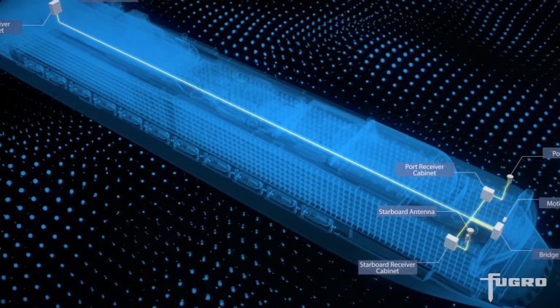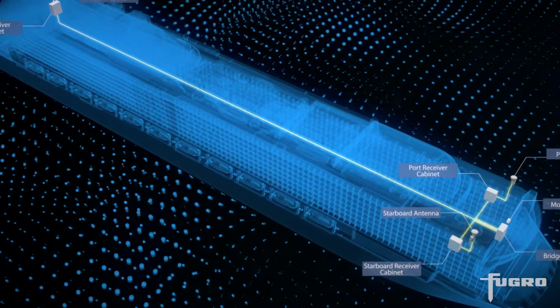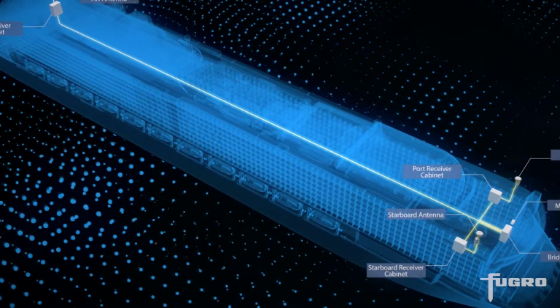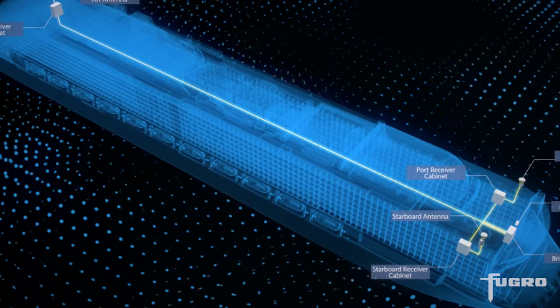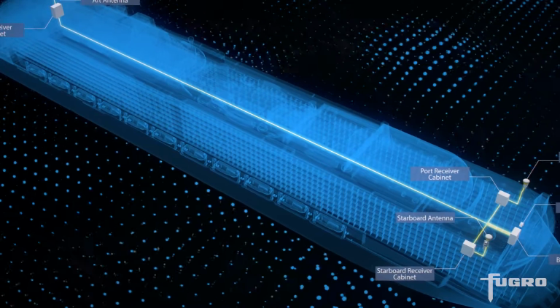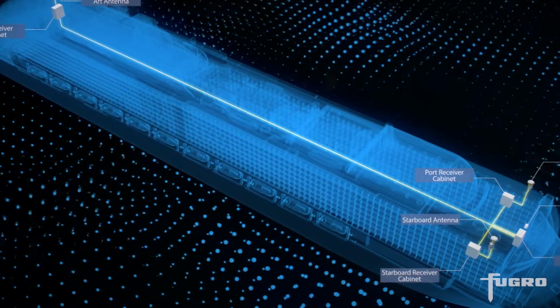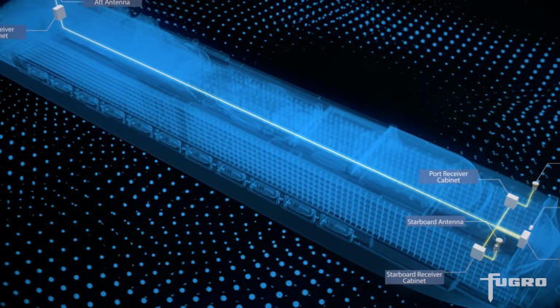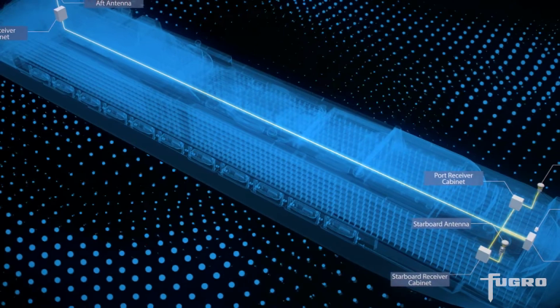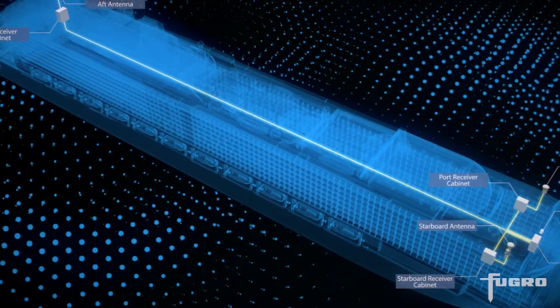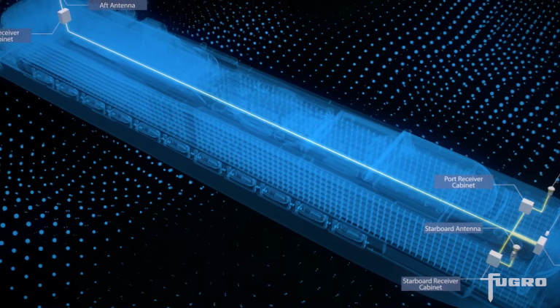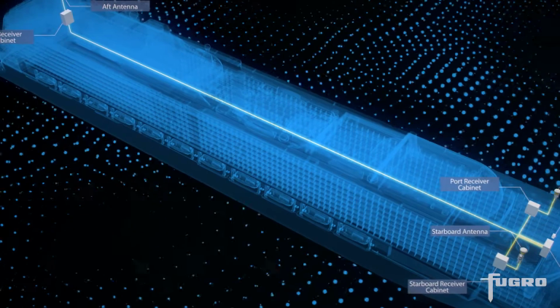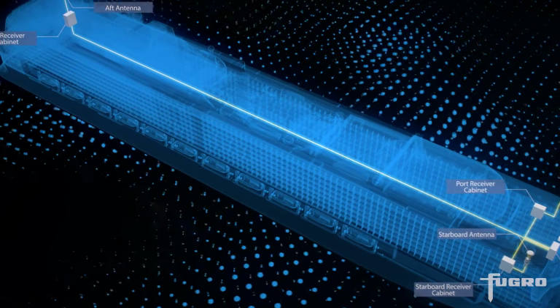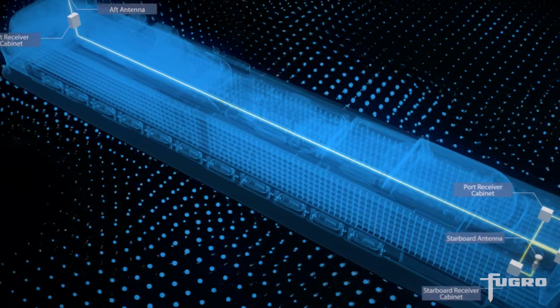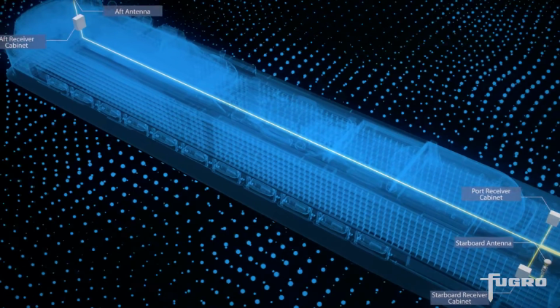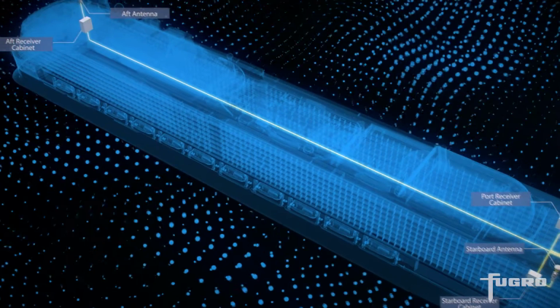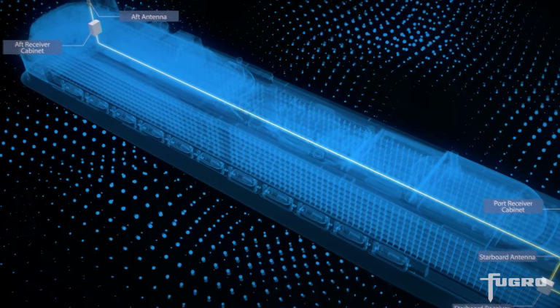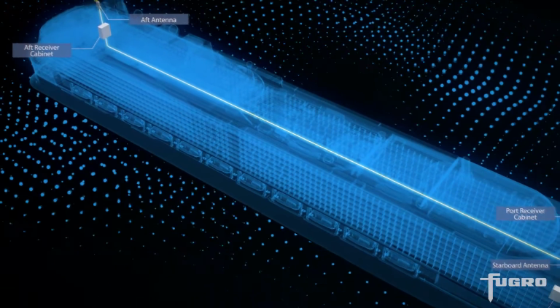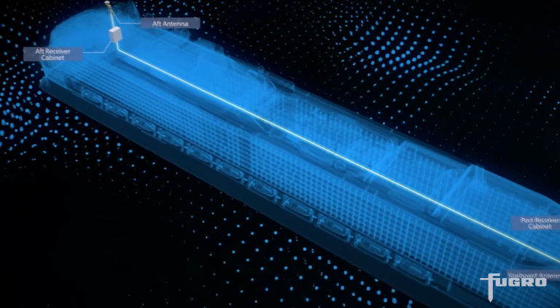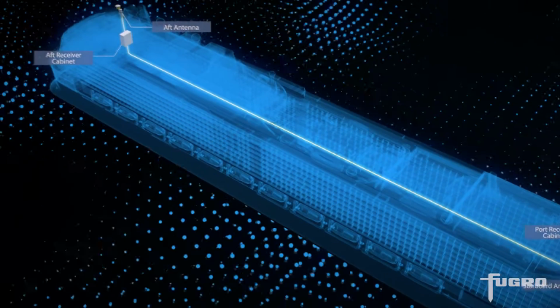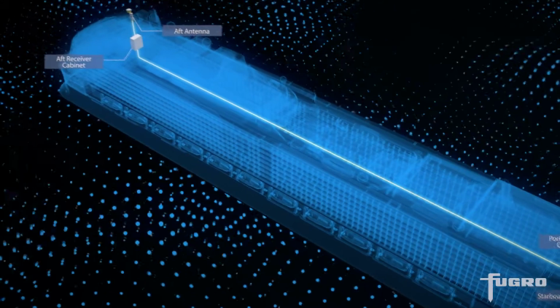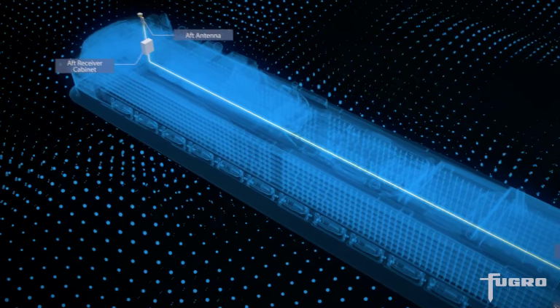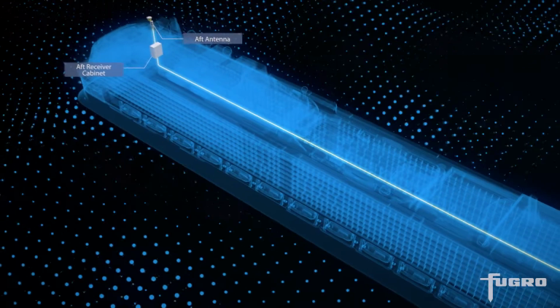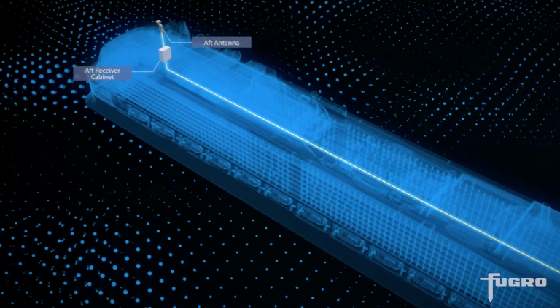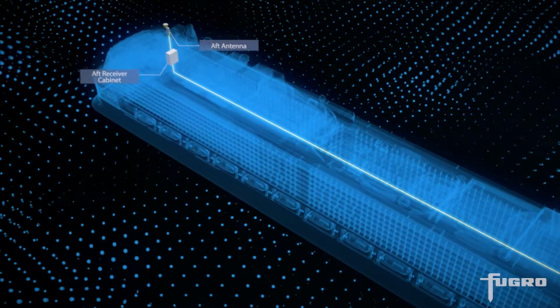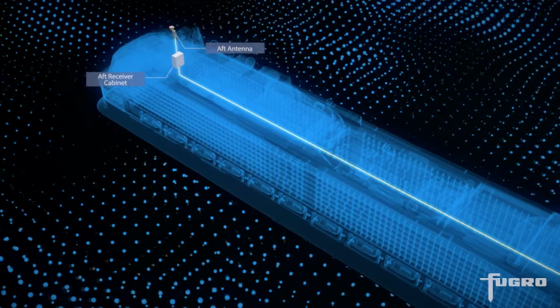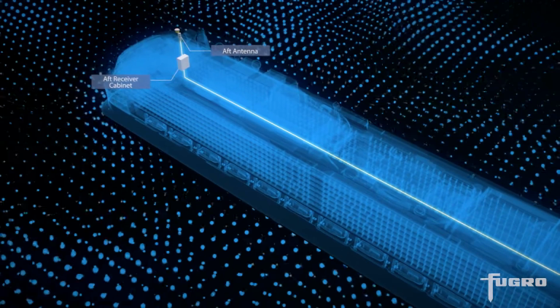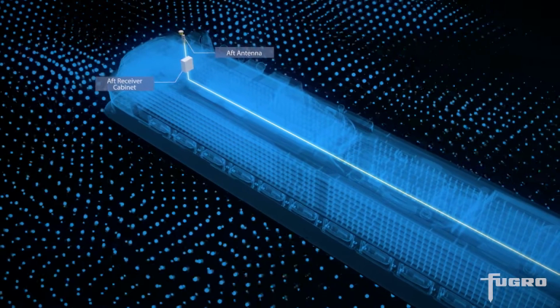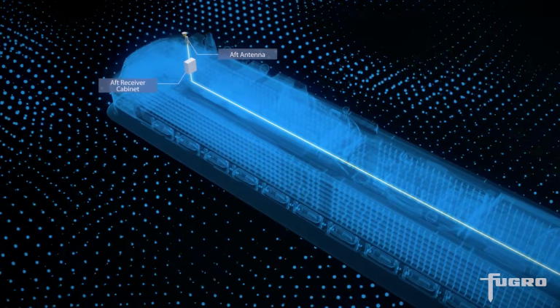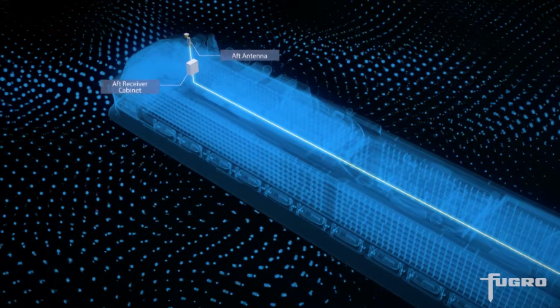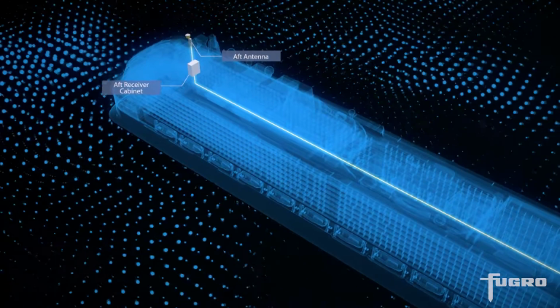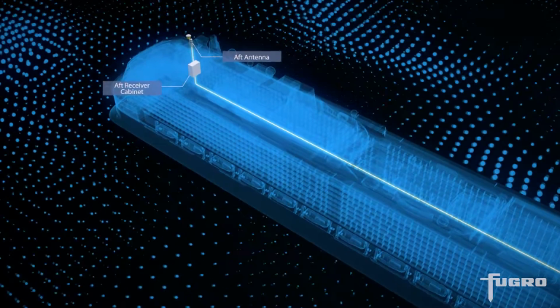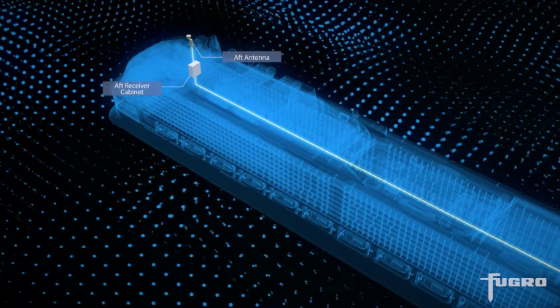The components of the system are connected via fibre cable to a central computer which uses the collected data to present key information on the bridge. The OceanStar system can be used standalone or integrated with a bridge system.